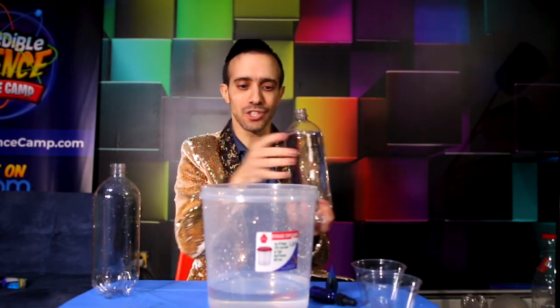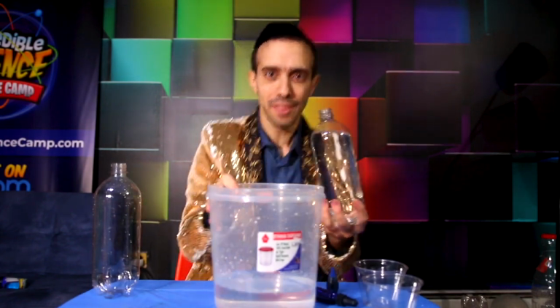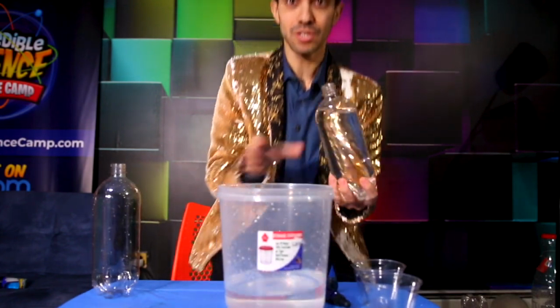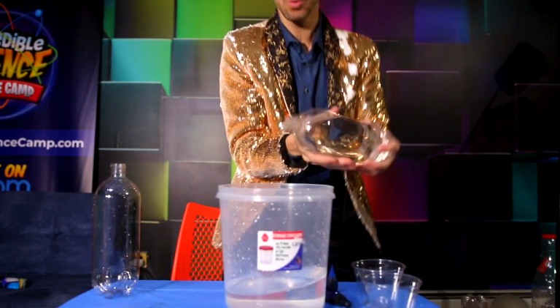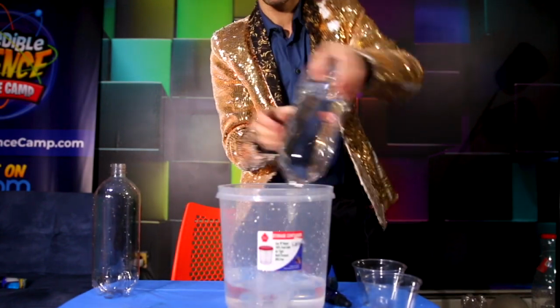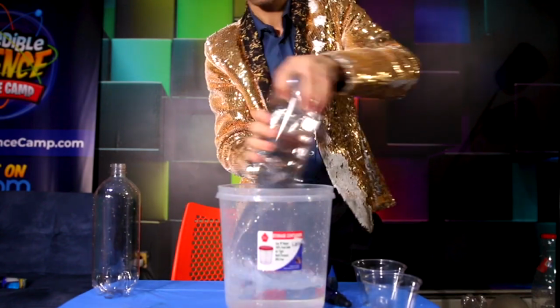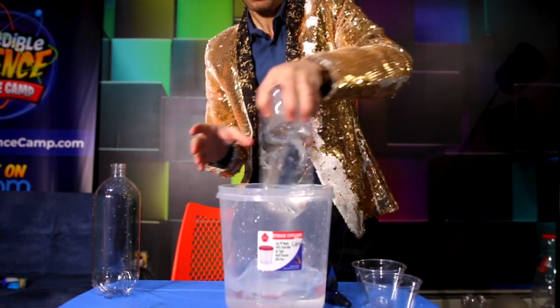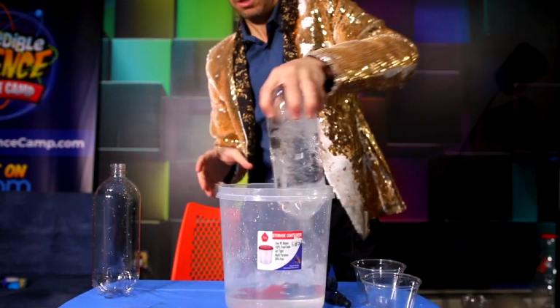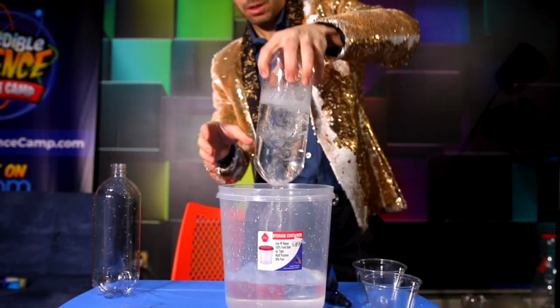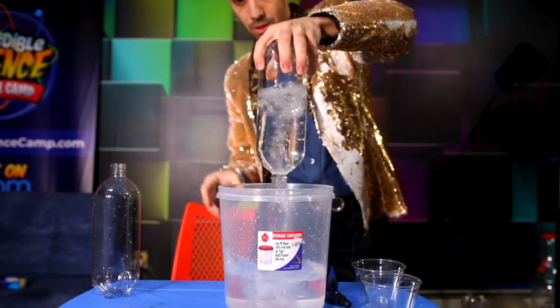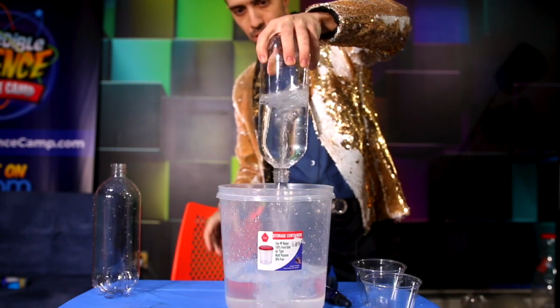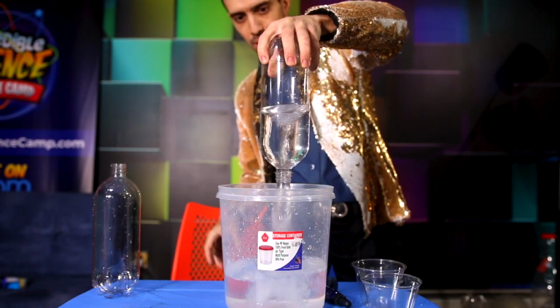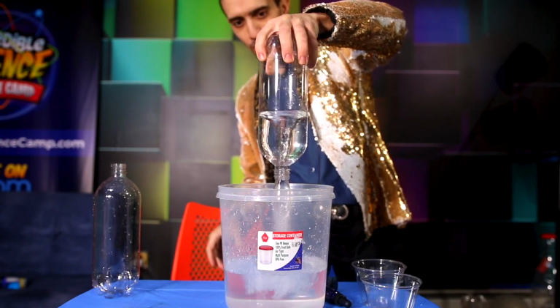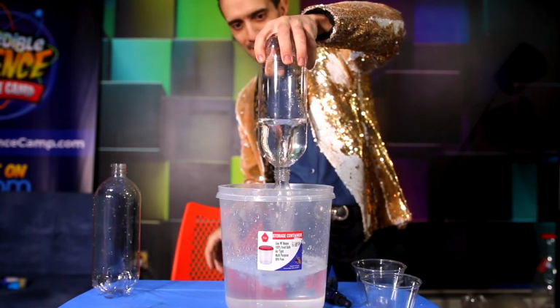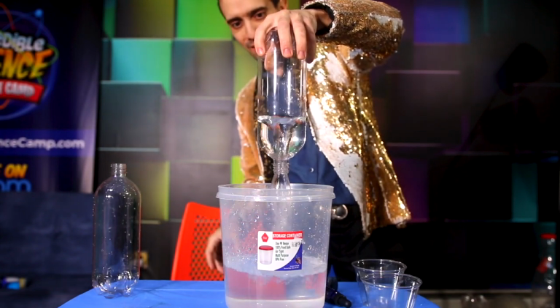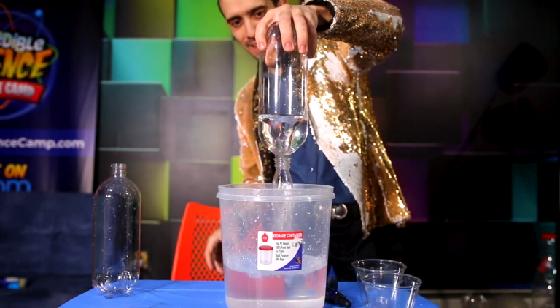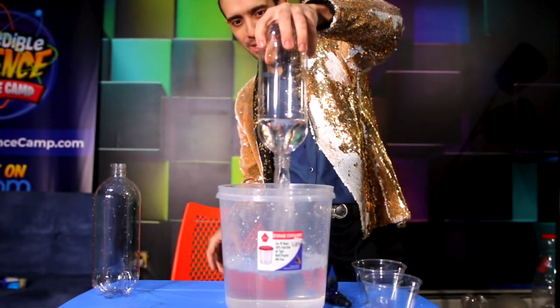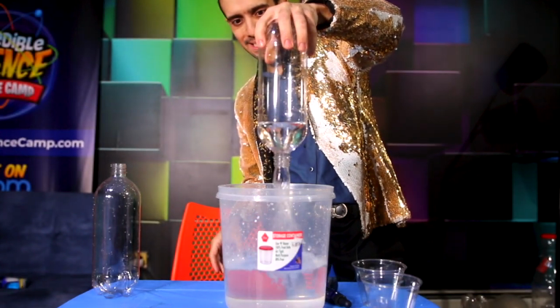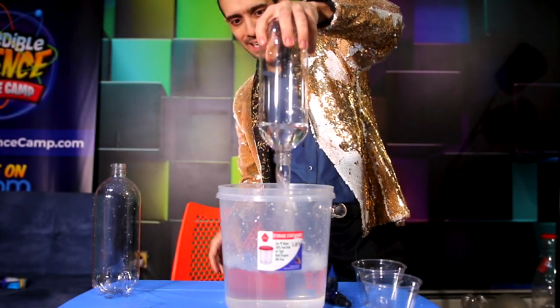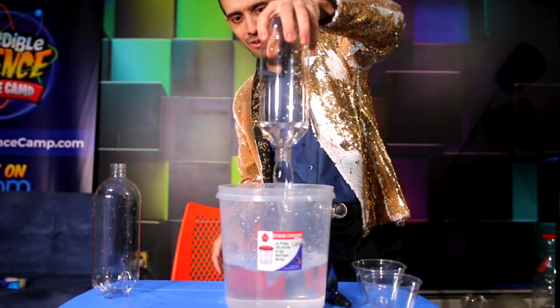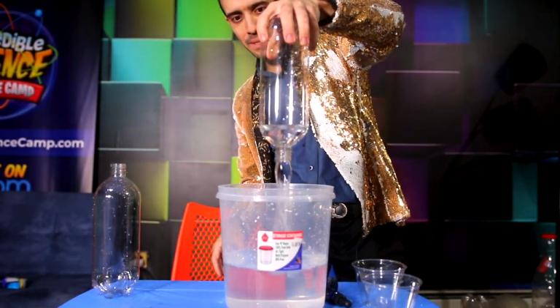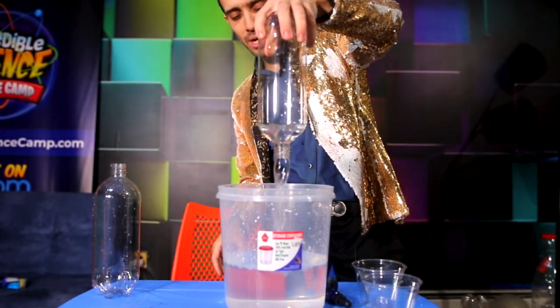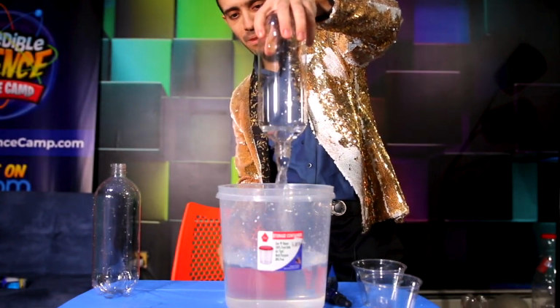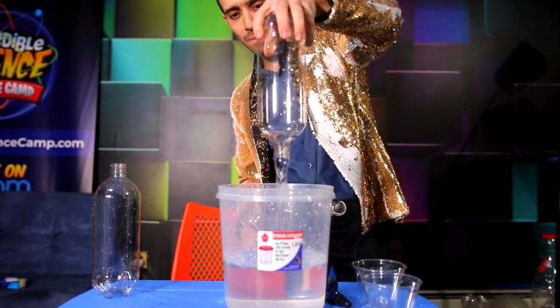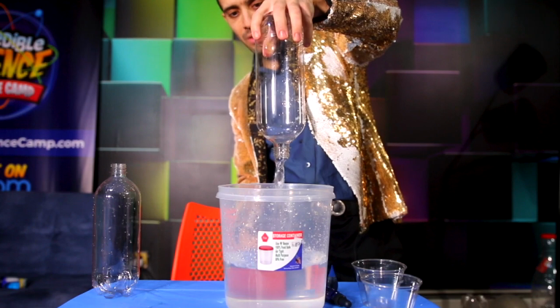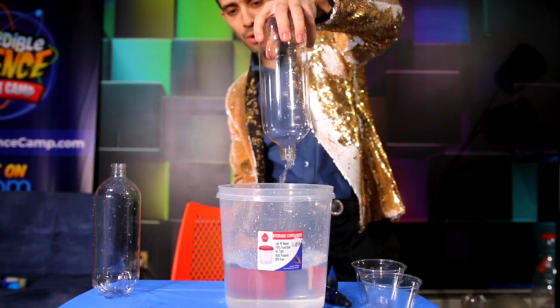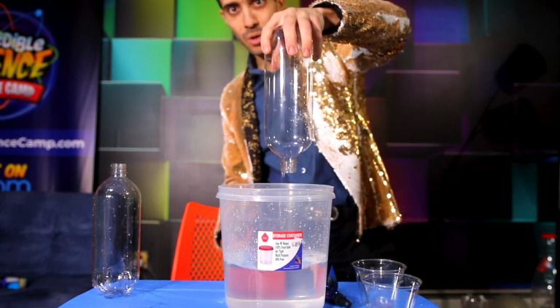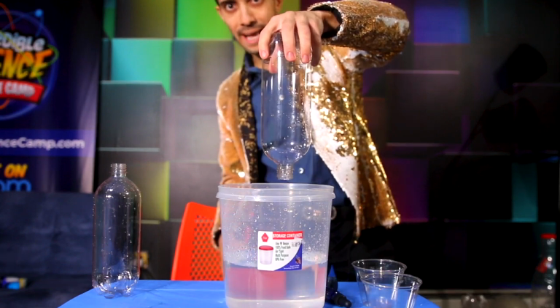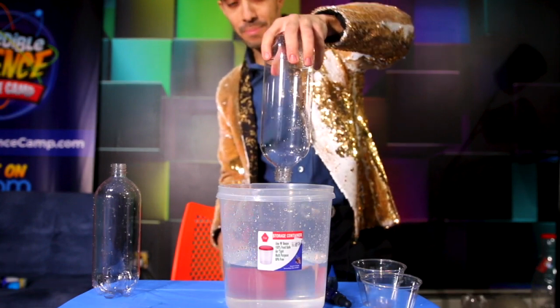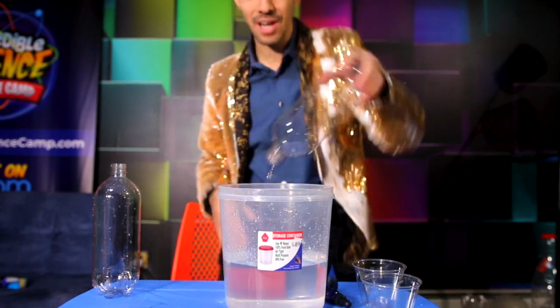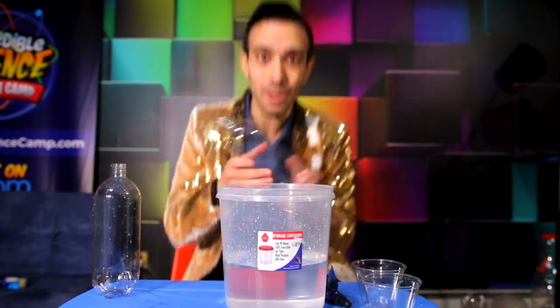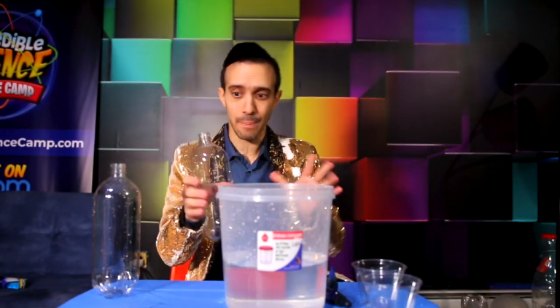Watch. Three, two, one. Look how quick that's emptying and look at that vortex. Air is coming straight up in the middle. The water is going out from the sides. That was epic.